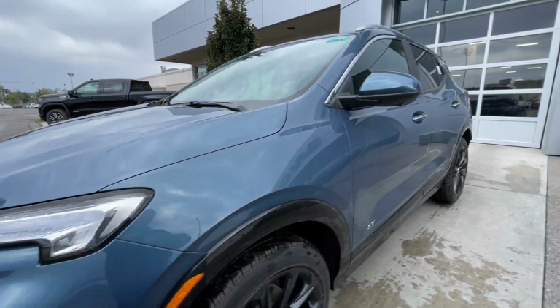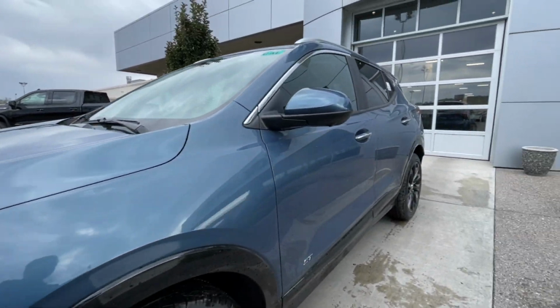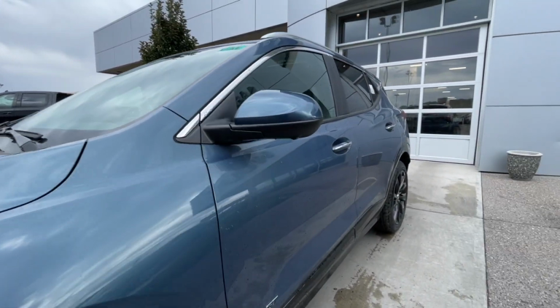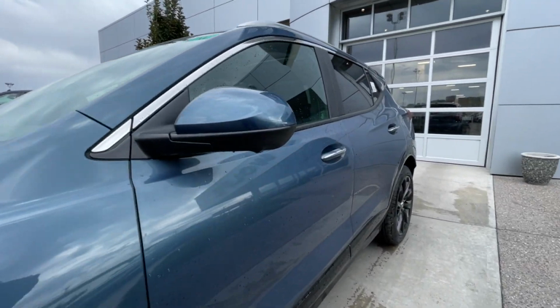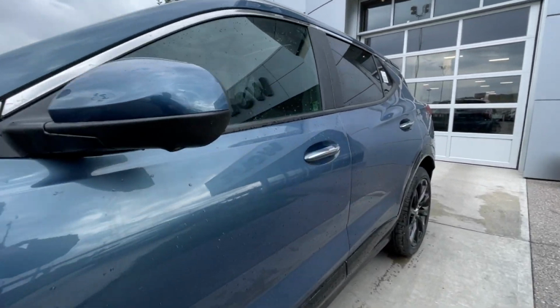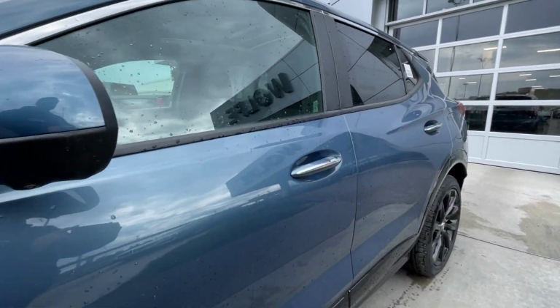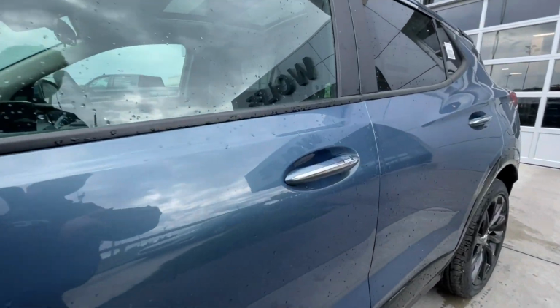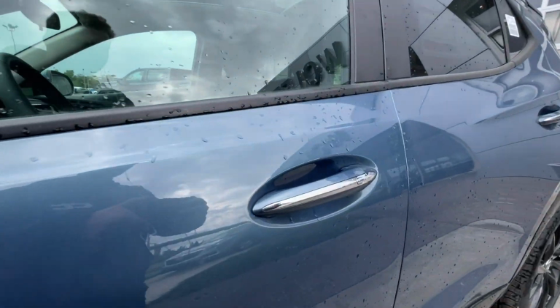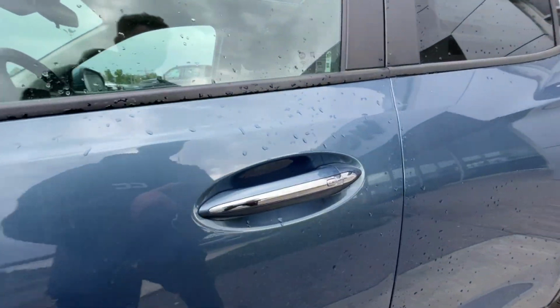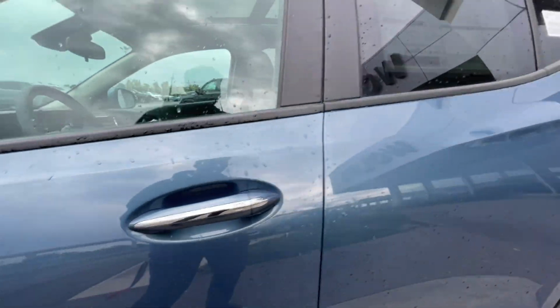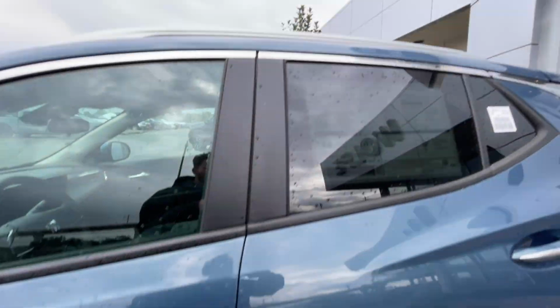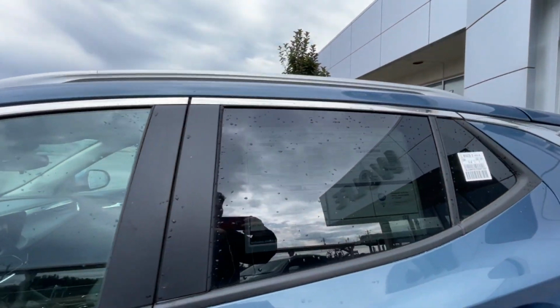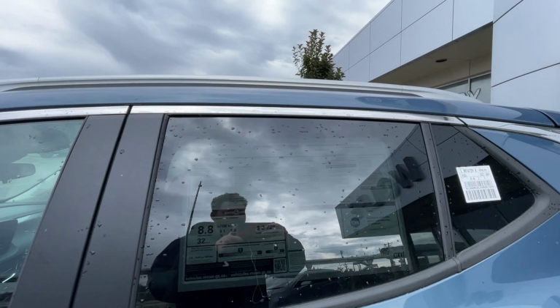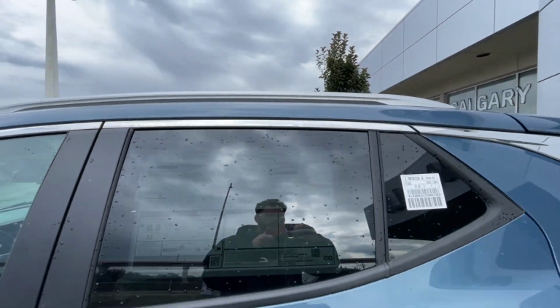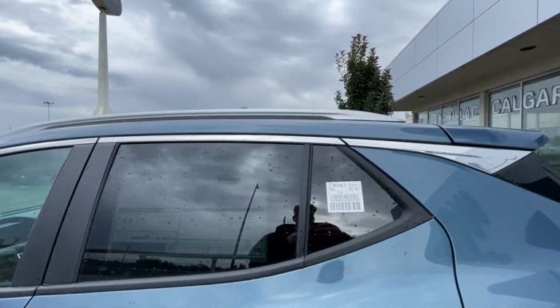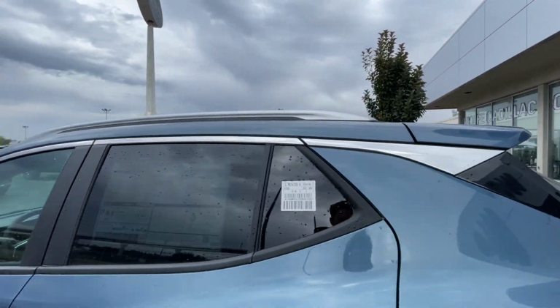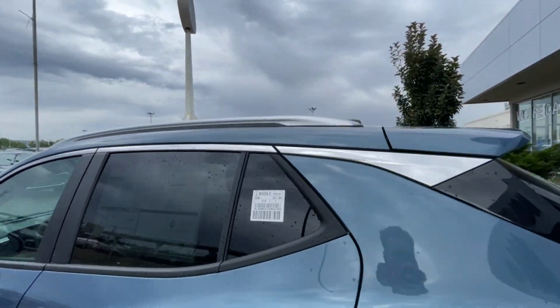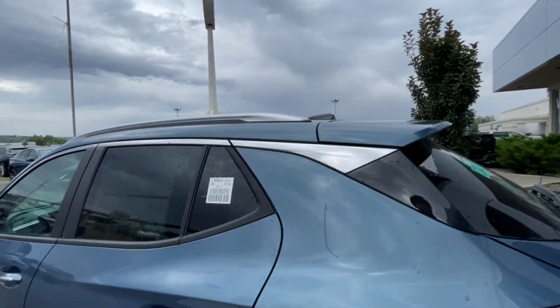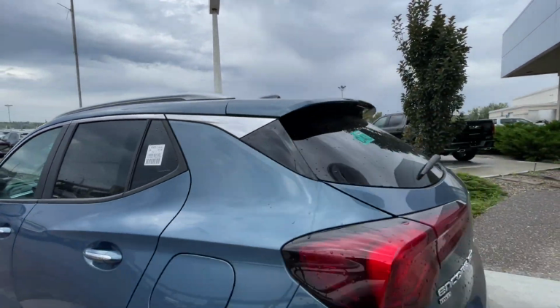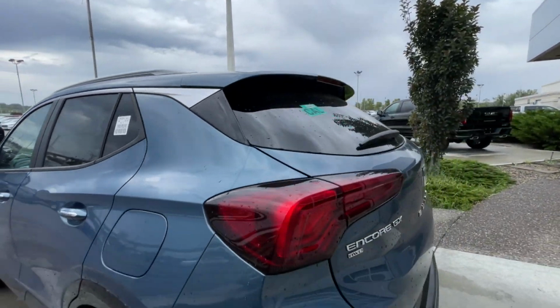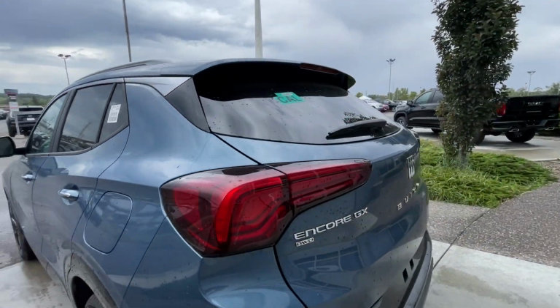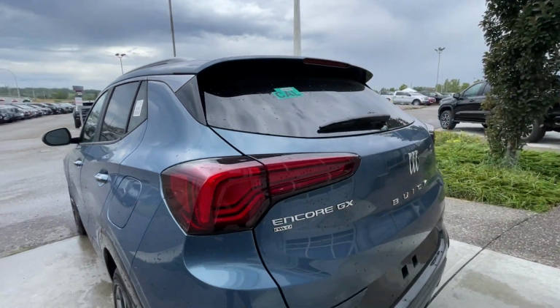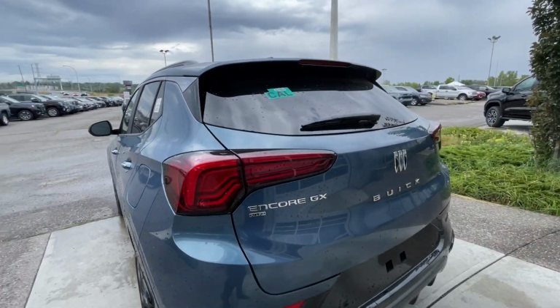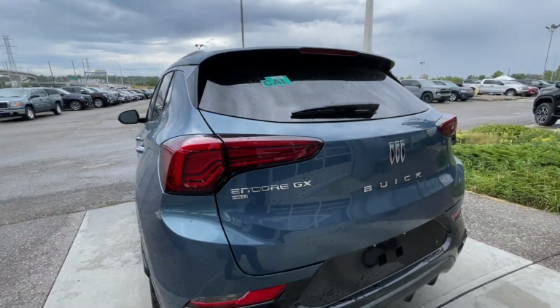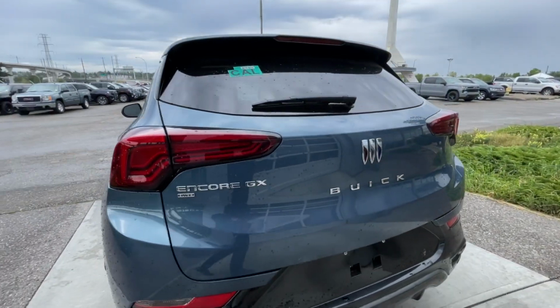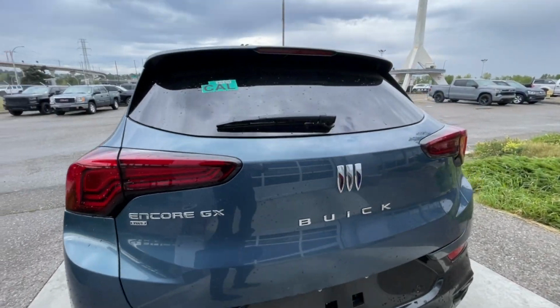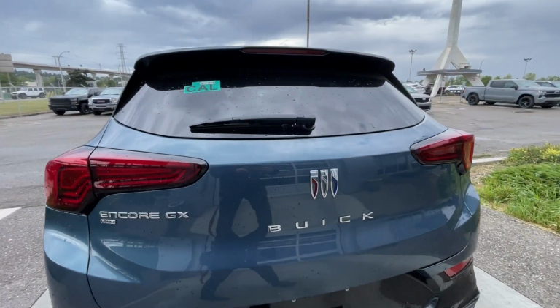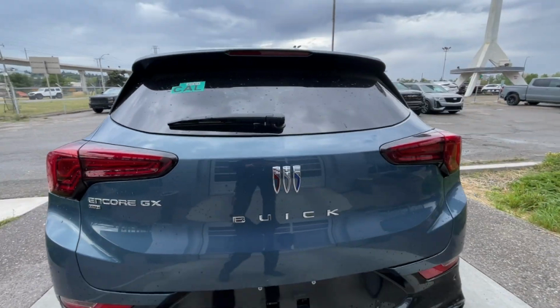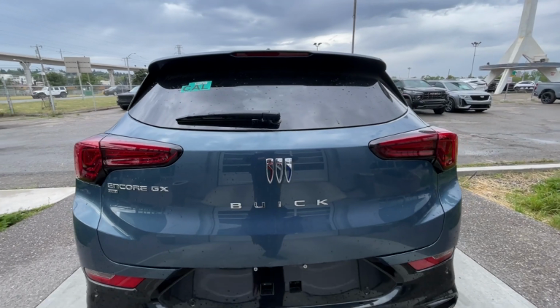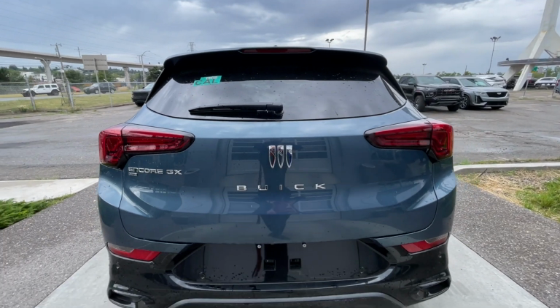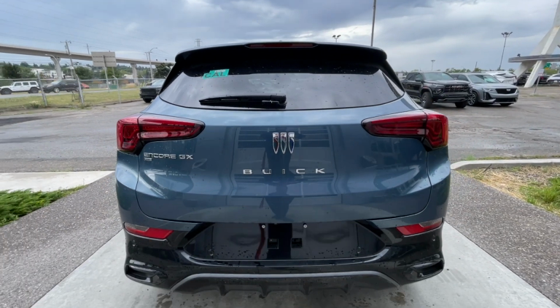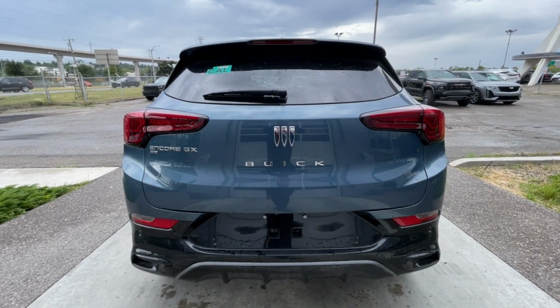Back down the side of the vehicle, this SUV is remote start equipped and has keyless entry, rear tinted privacy windows with chrome trim along the top. At the back of the vehicle we have the Encore GX all-wheel drive, Buick logo and lettering badges here on the hatch.